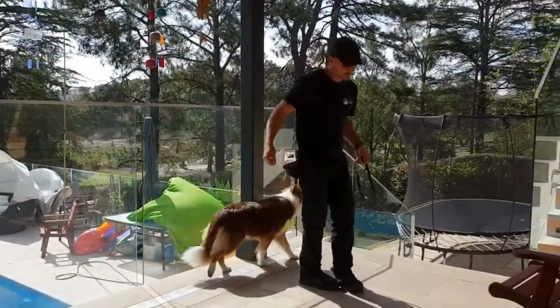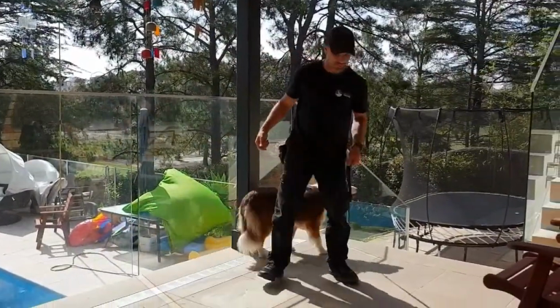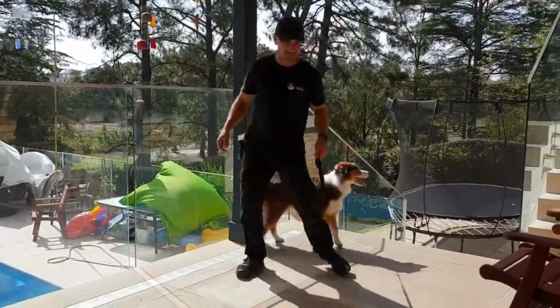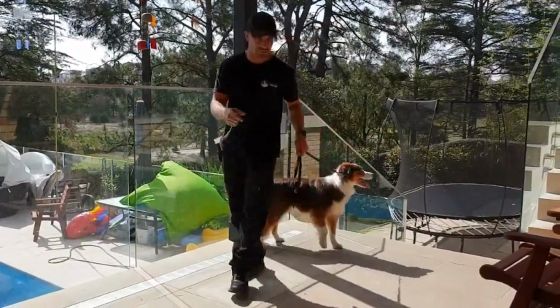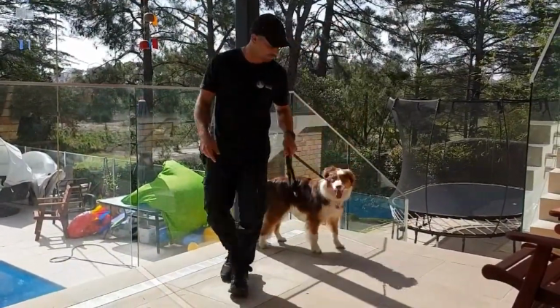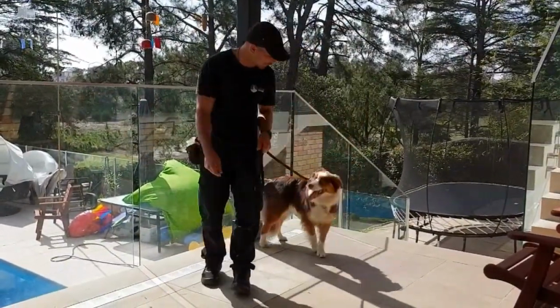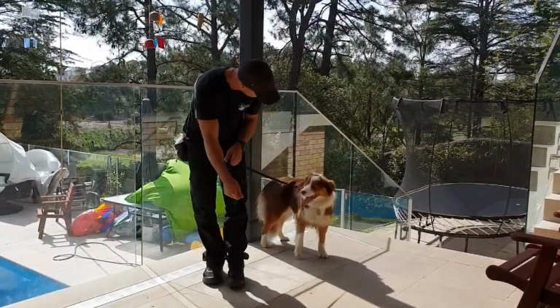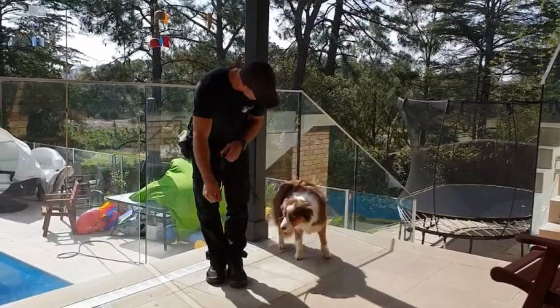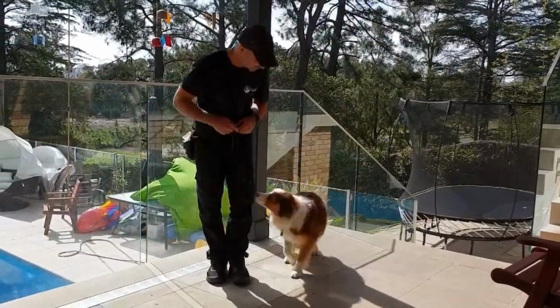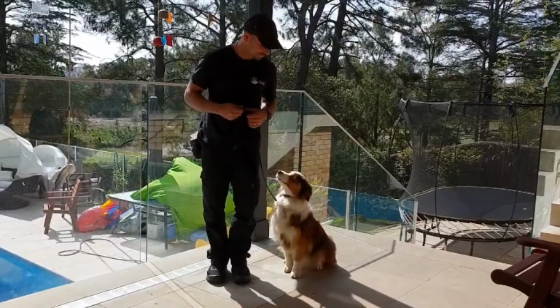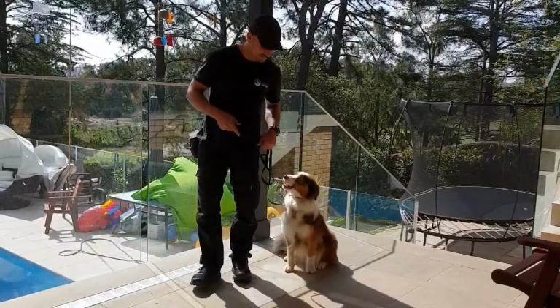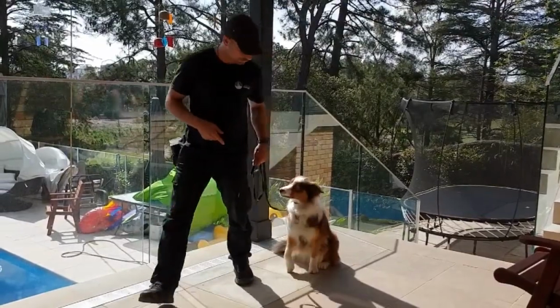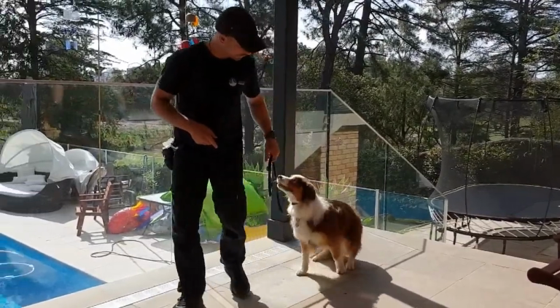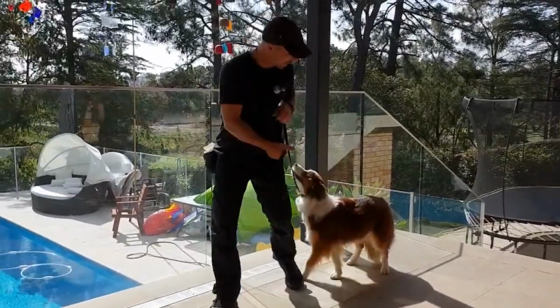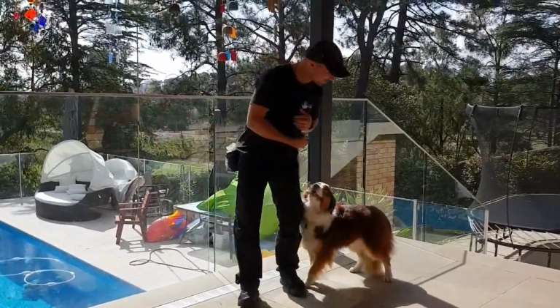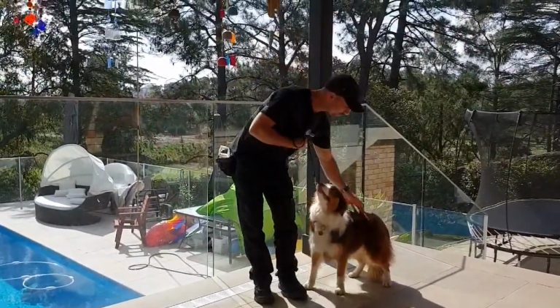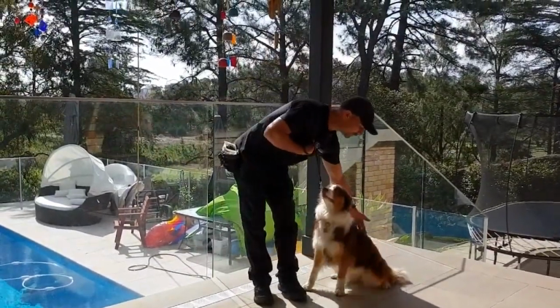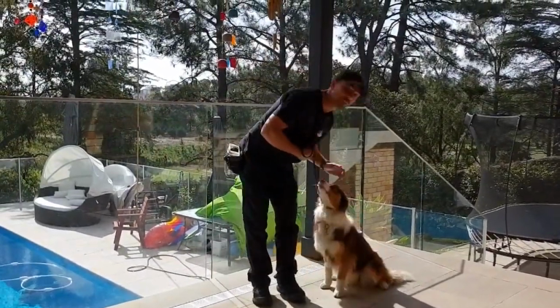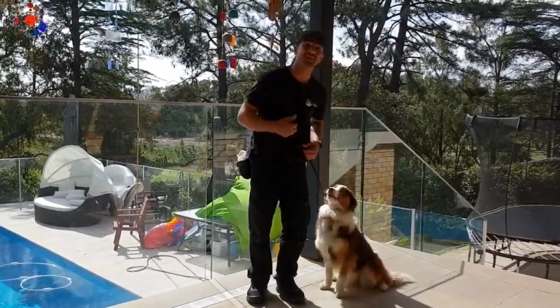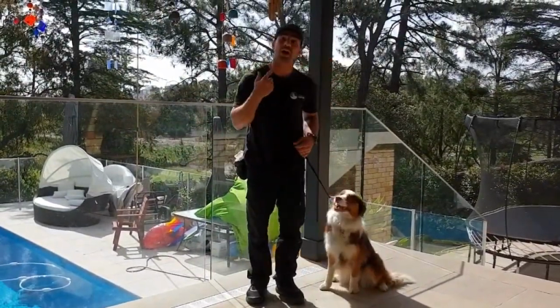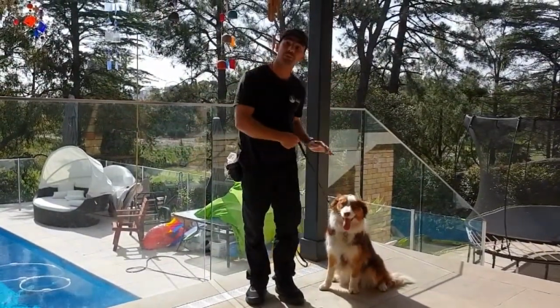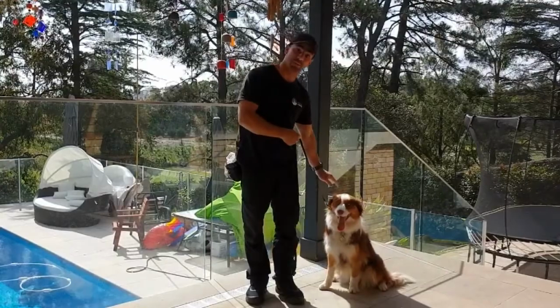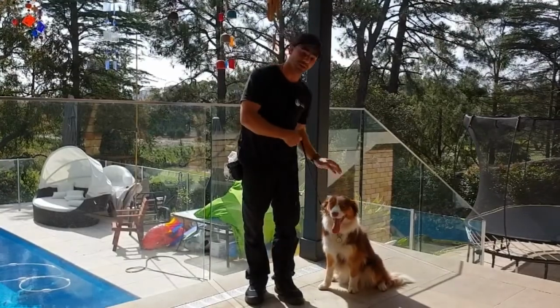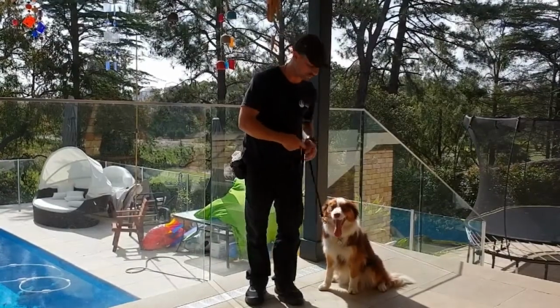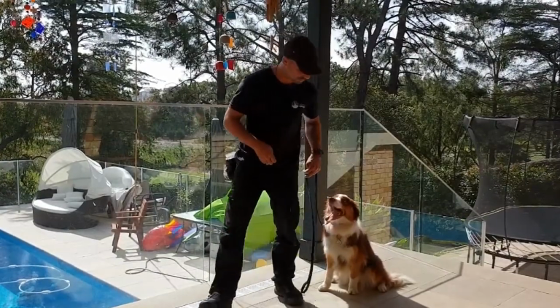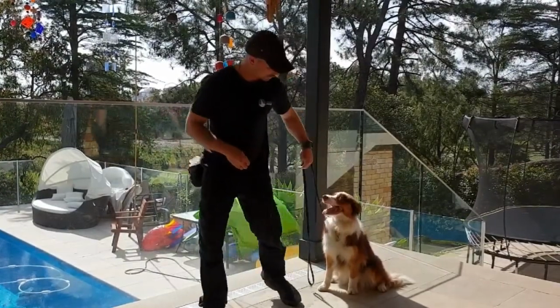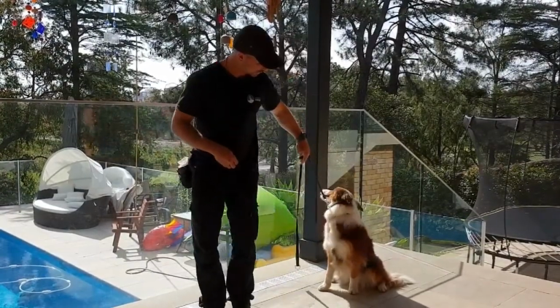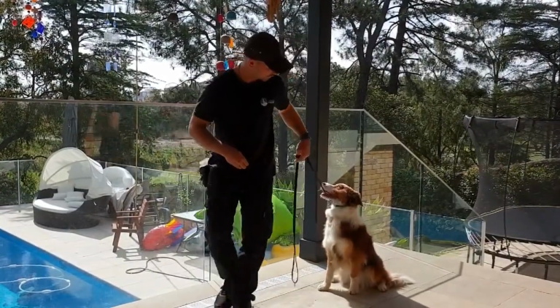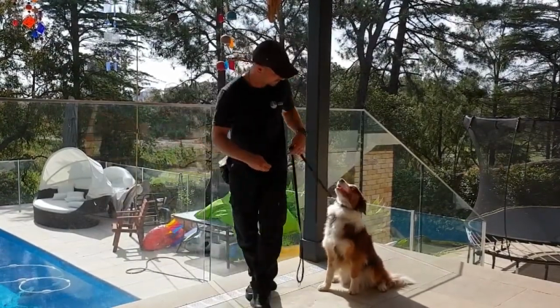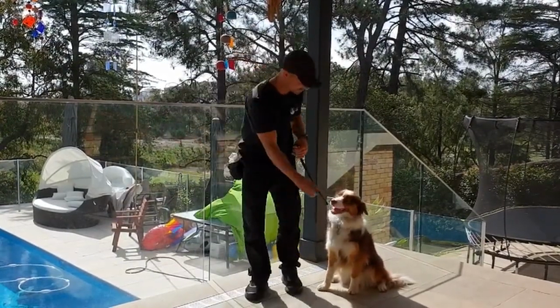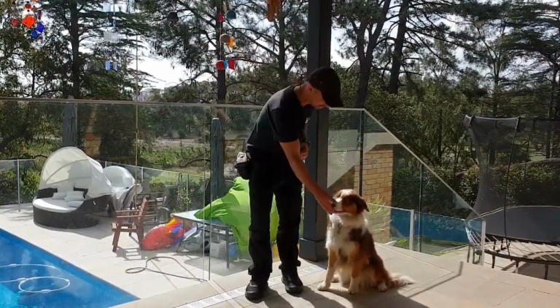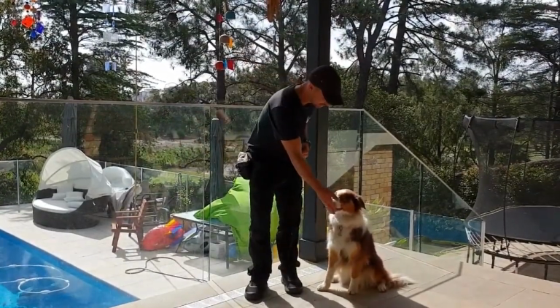Get her back up in position, get a better view of the camera. Sit. Step forward. If she breaks position, I'm going to say the word uh-uh and push her bum back down on the ground. Yes, good girl.